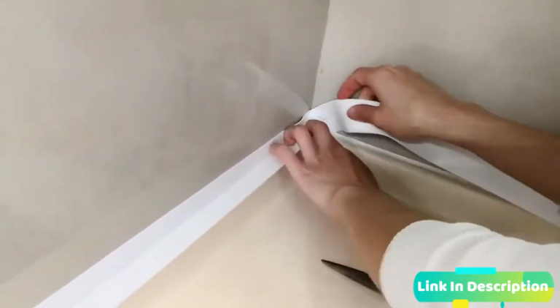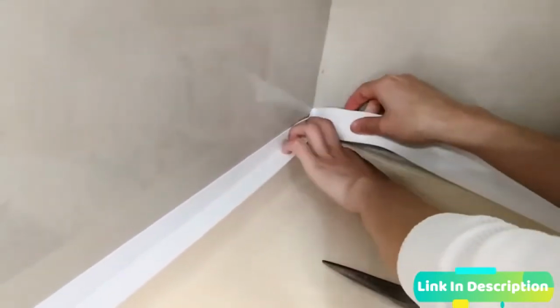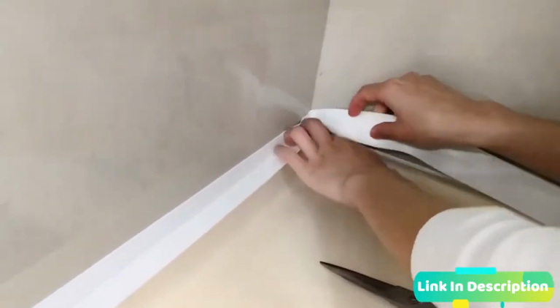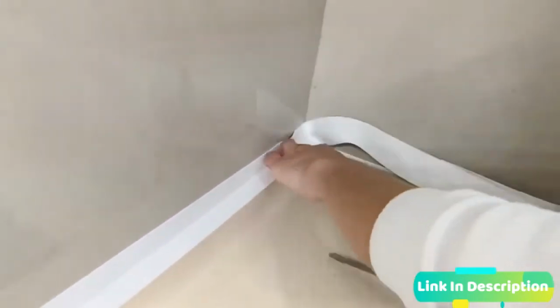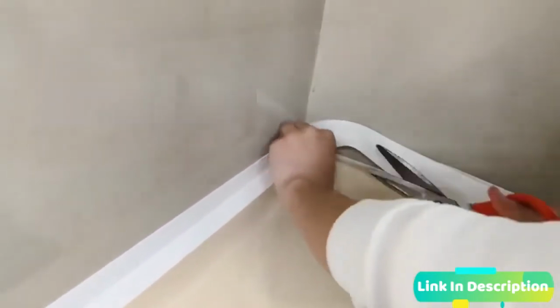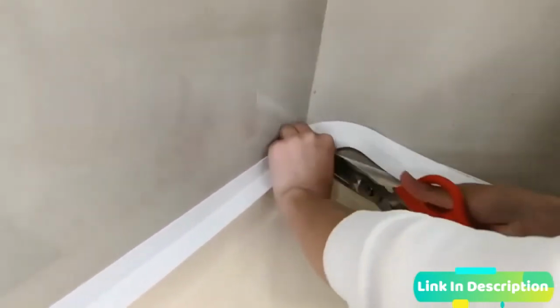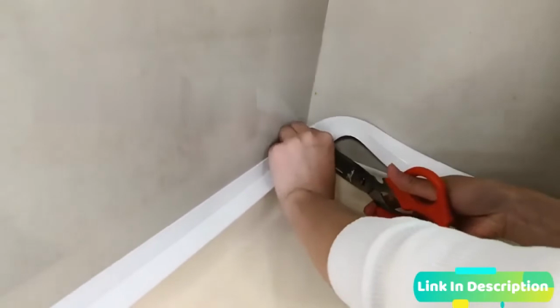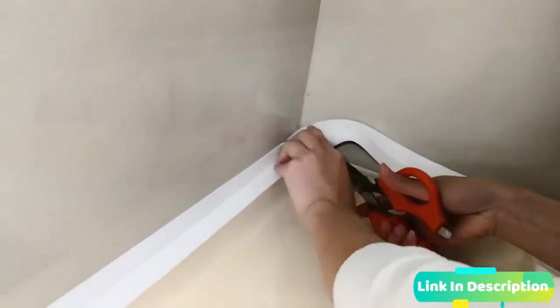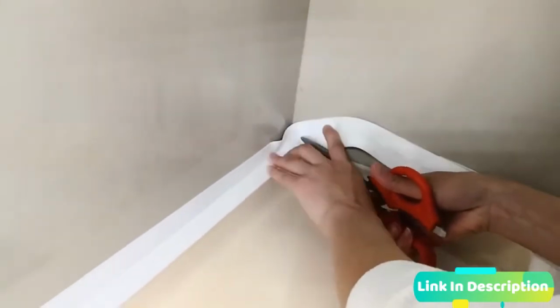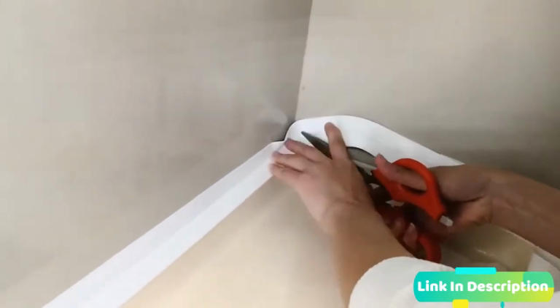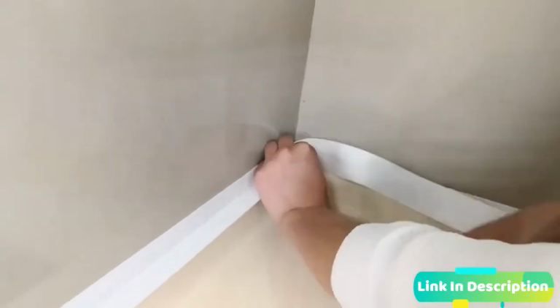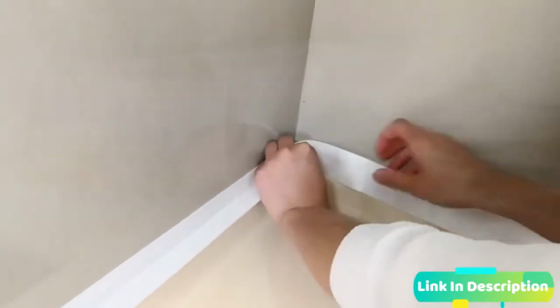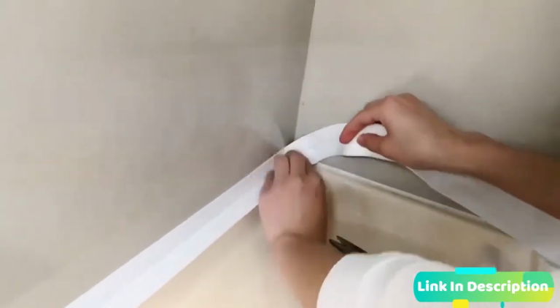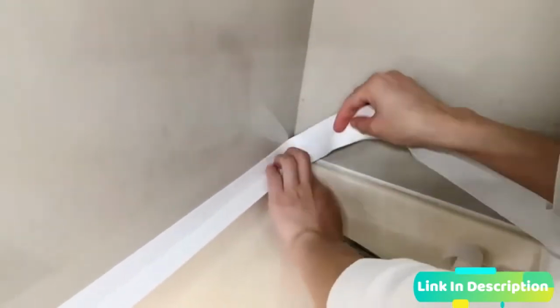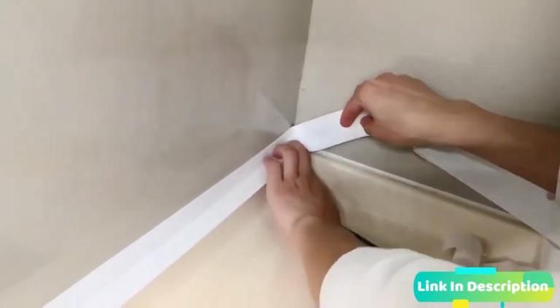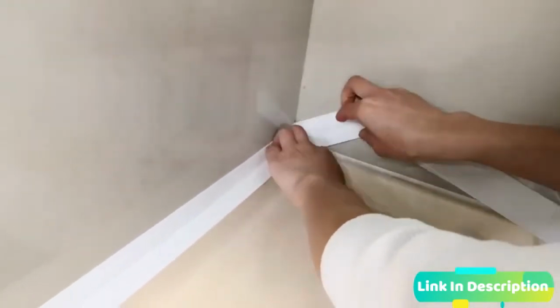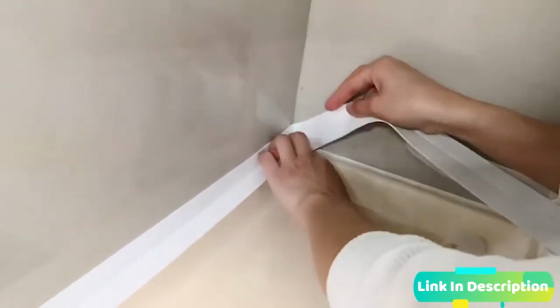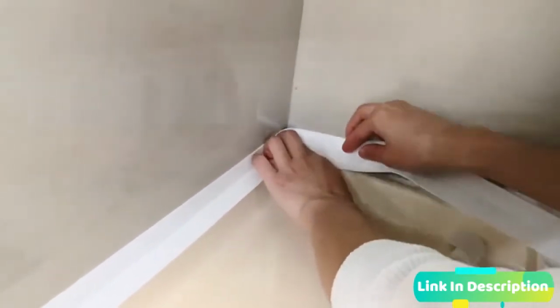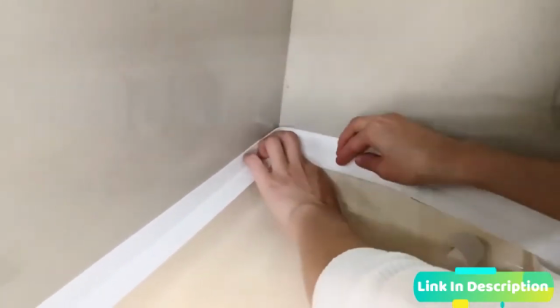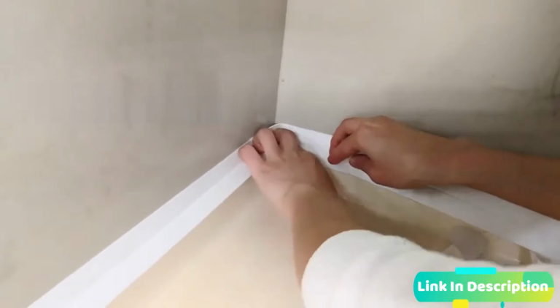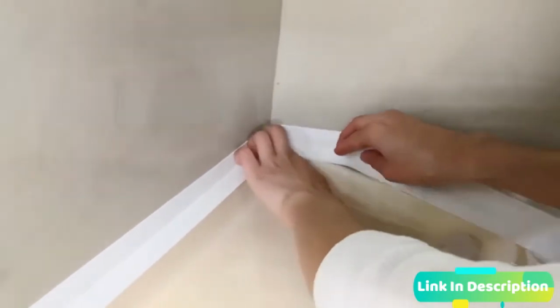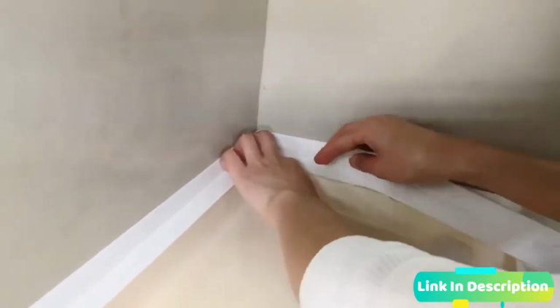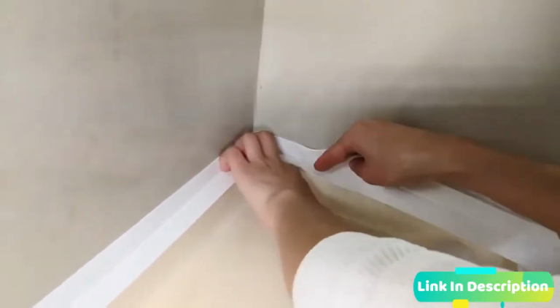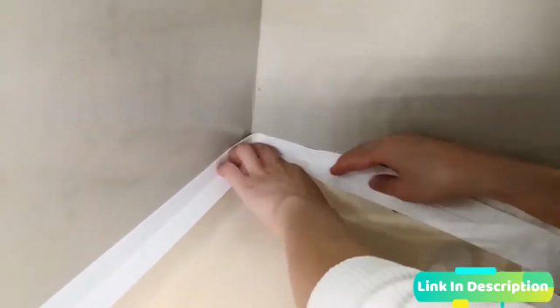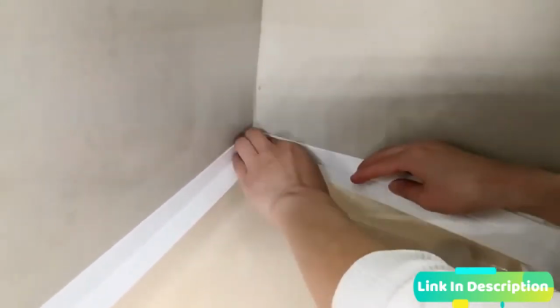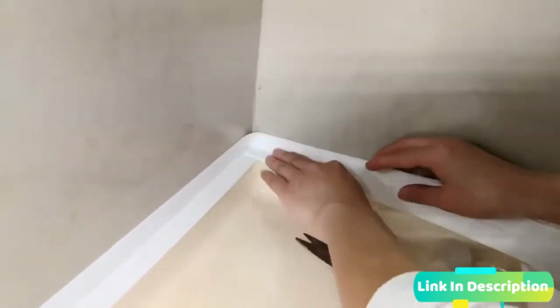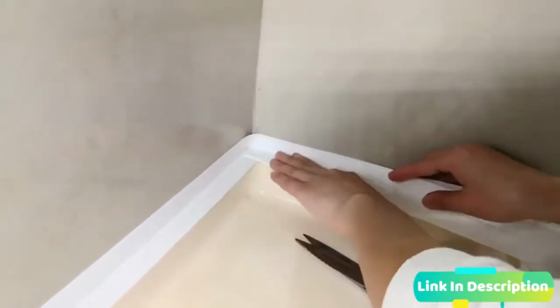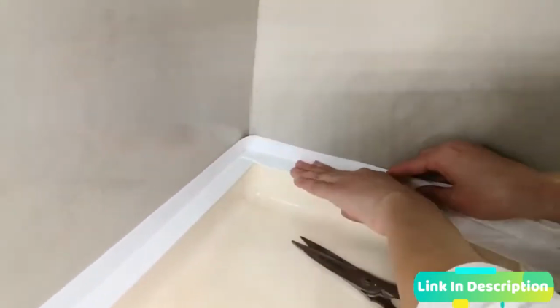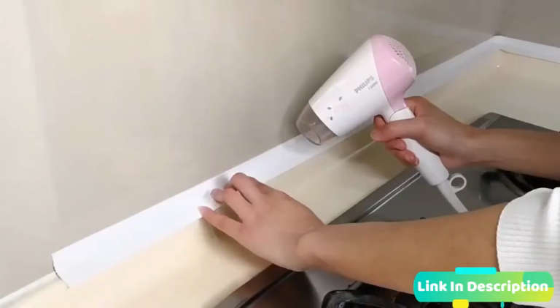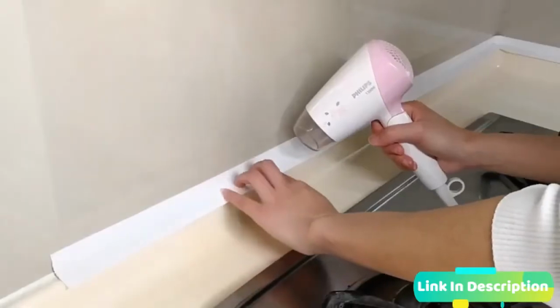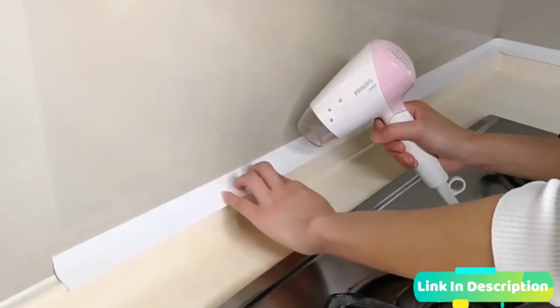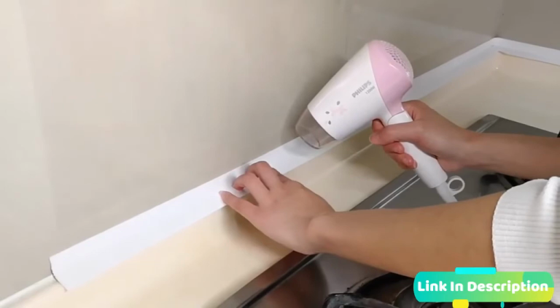Simply peel and press the self-adhesive strip to the surface in minutes with no tools needed, no mess, and no waste. Seal the deal with this amazing caulk strip to keep your house clean and tidy as new for a long period of time.